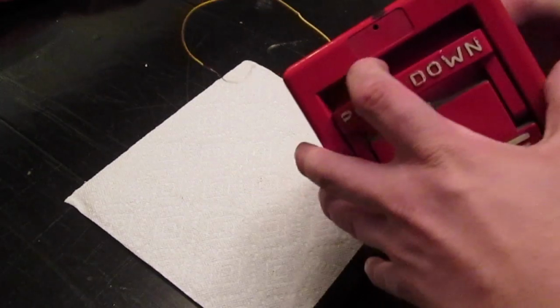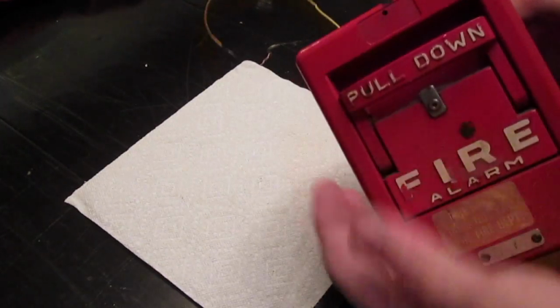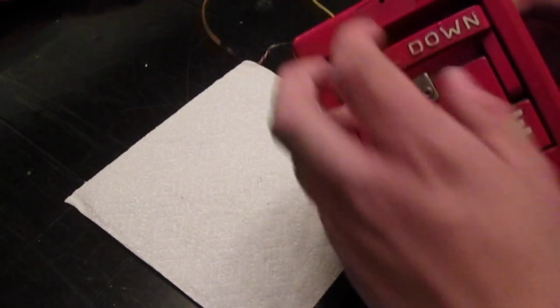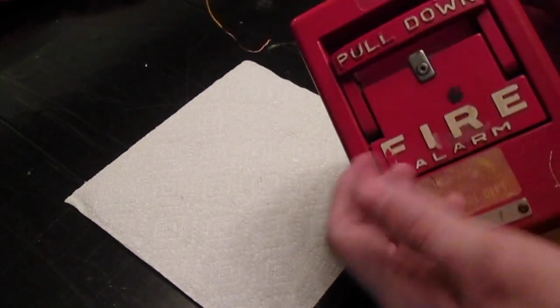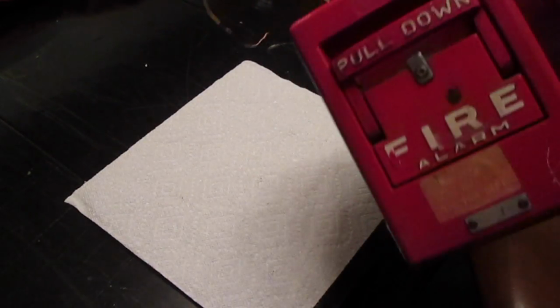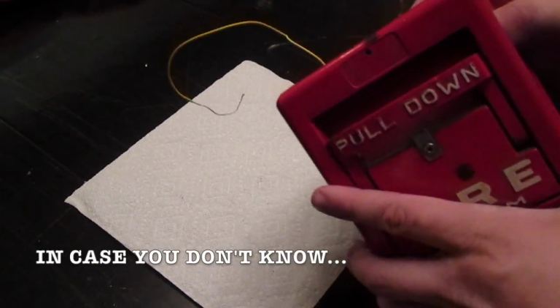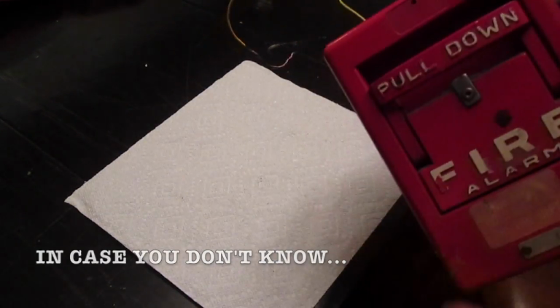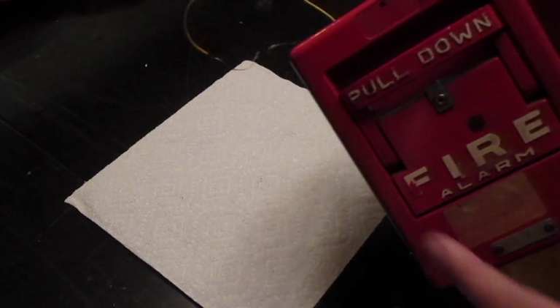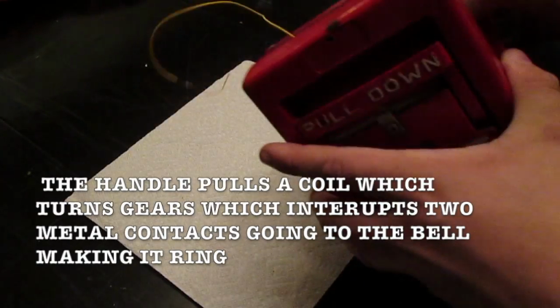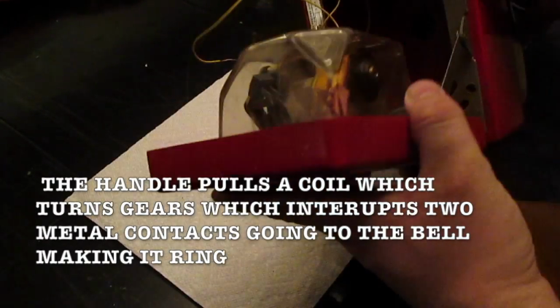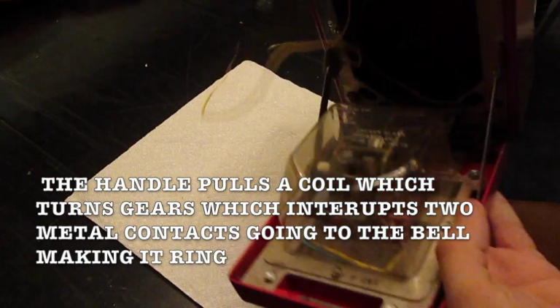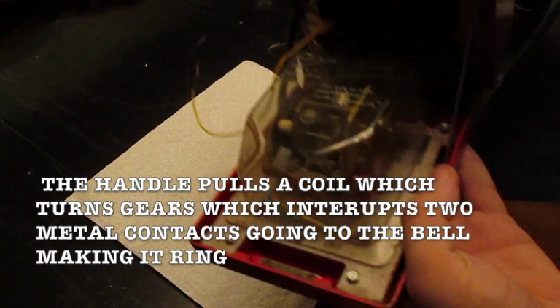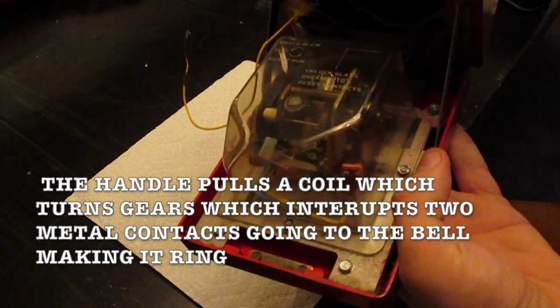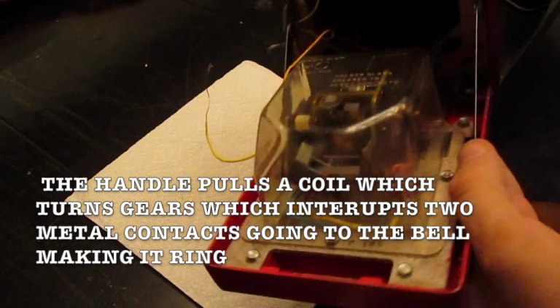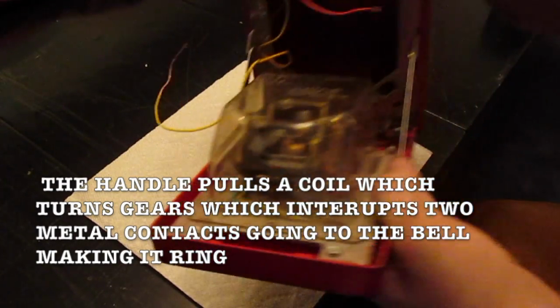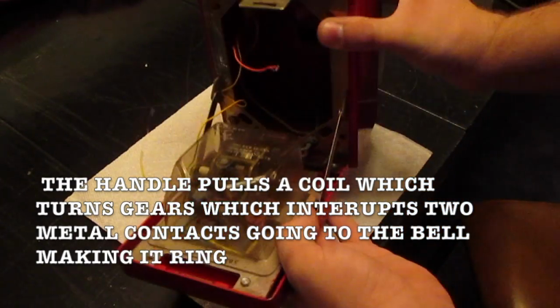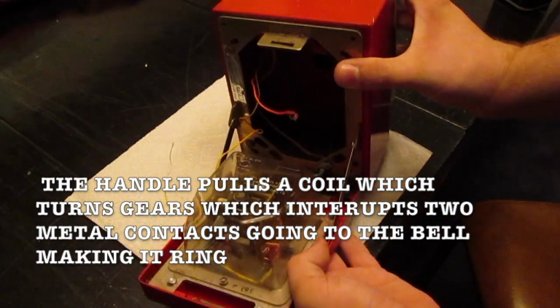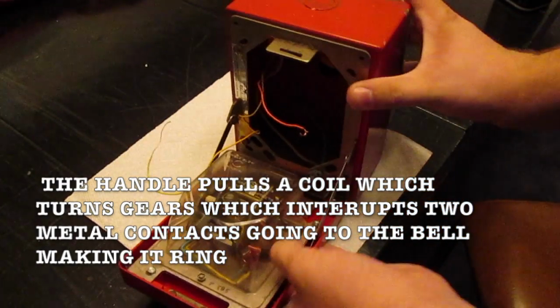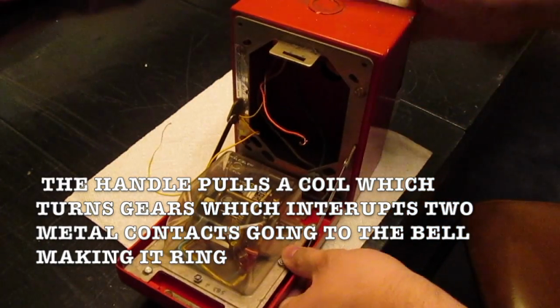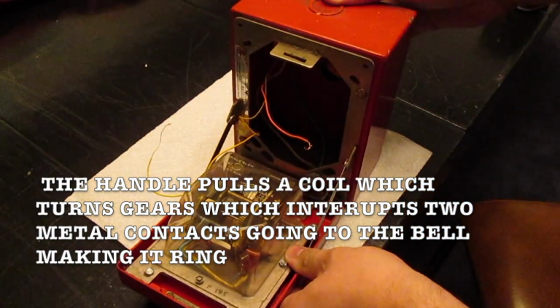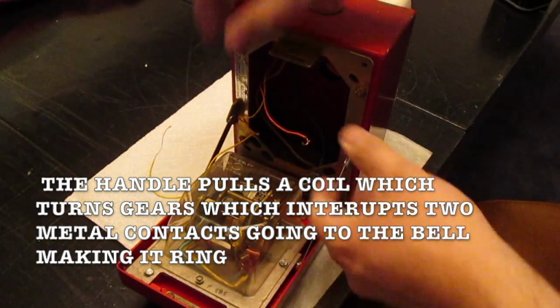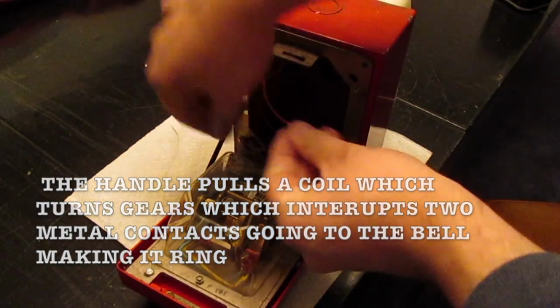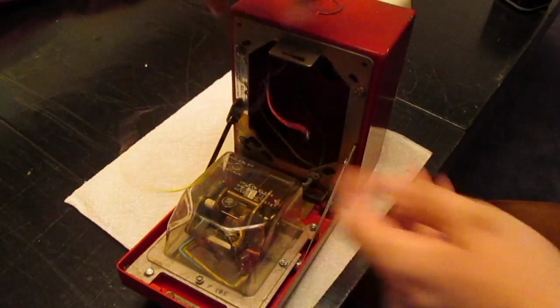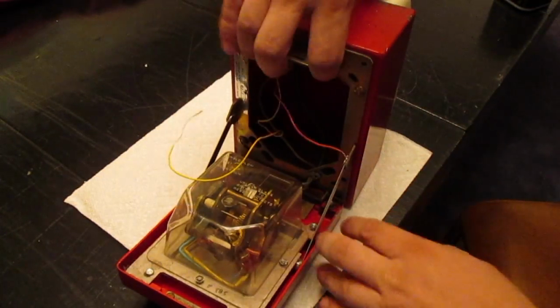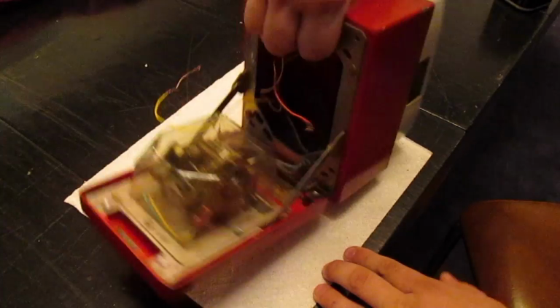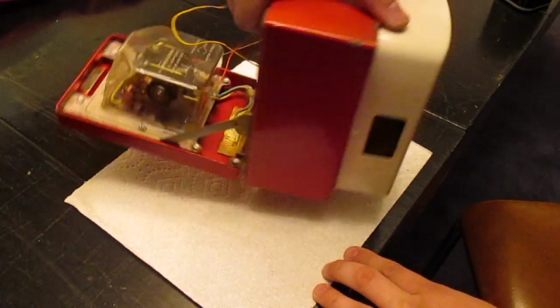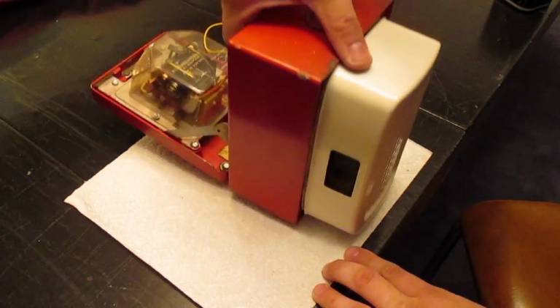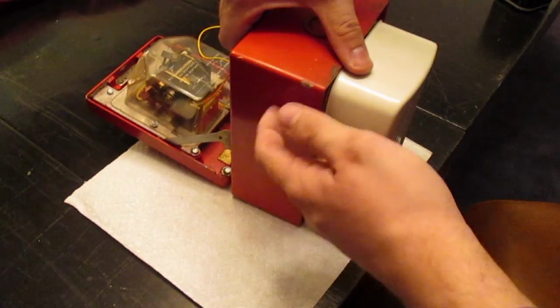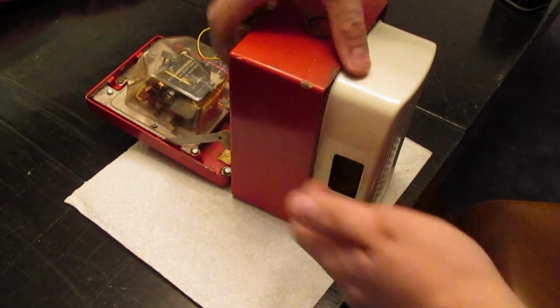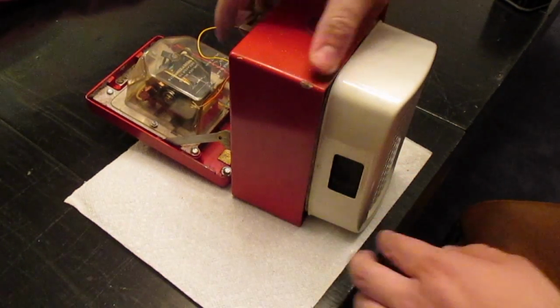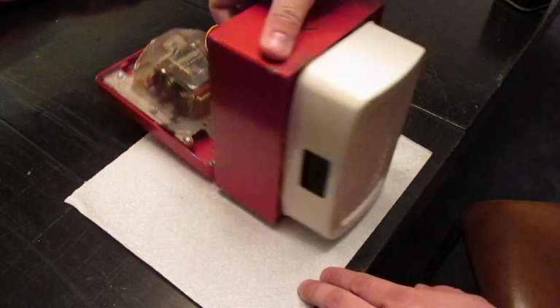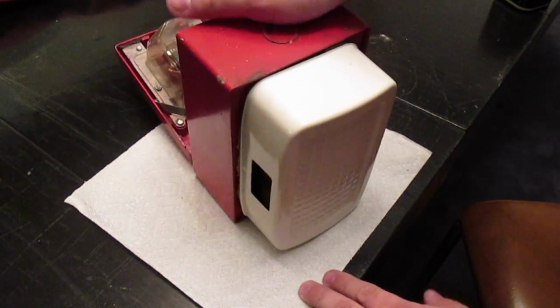We all know how fire alarms work — you pull it down. The inside actually works with electricity. Two wires, and then on the other side, attached to the gang box, is a doorbell.